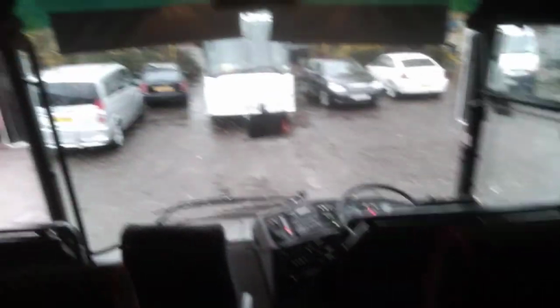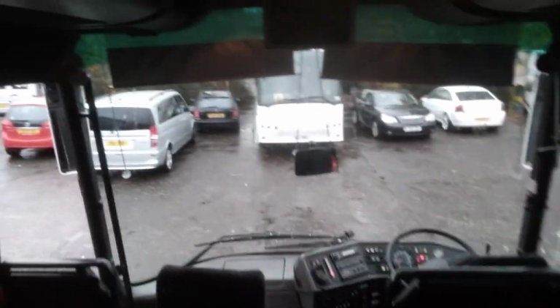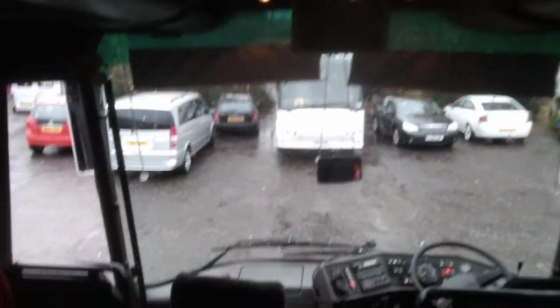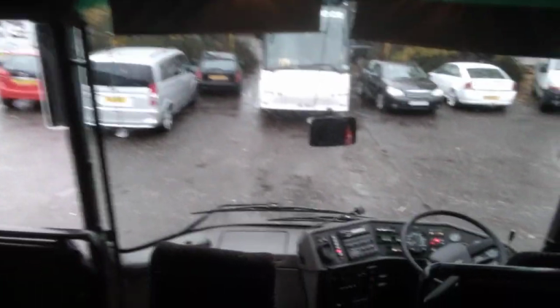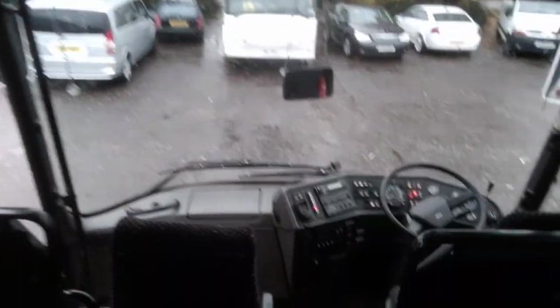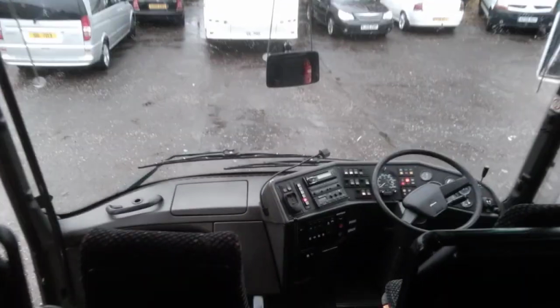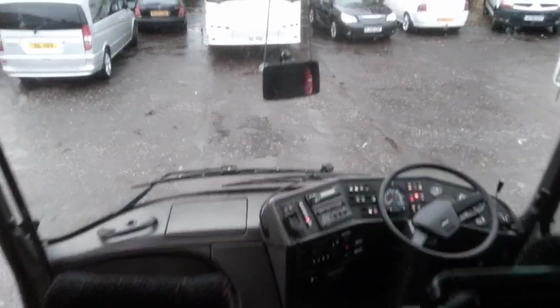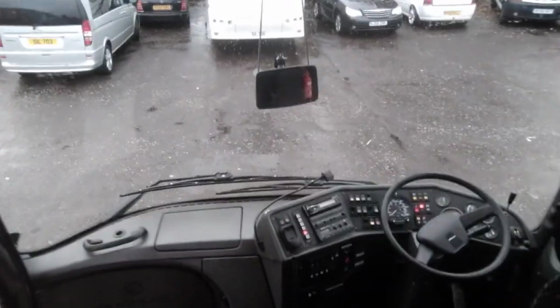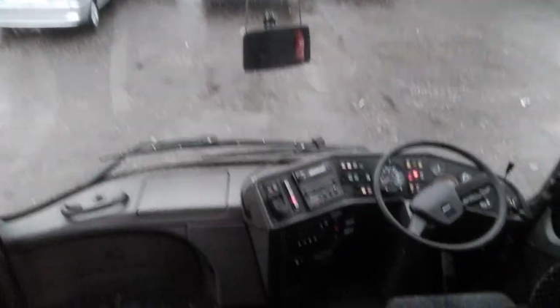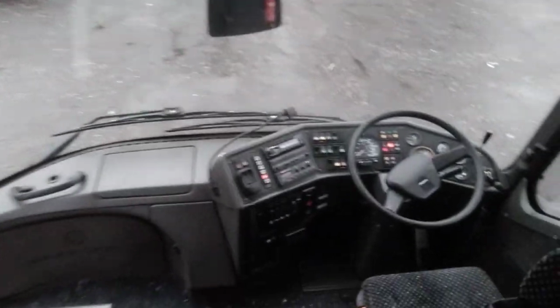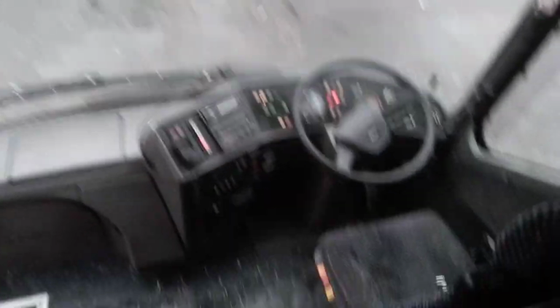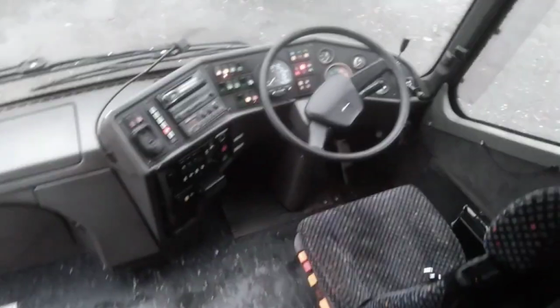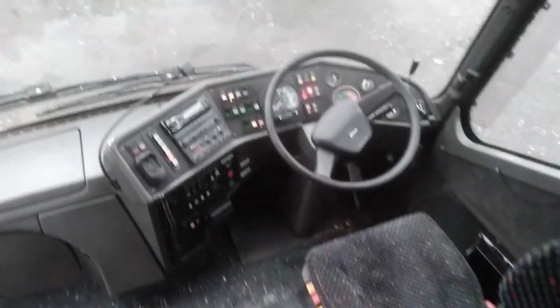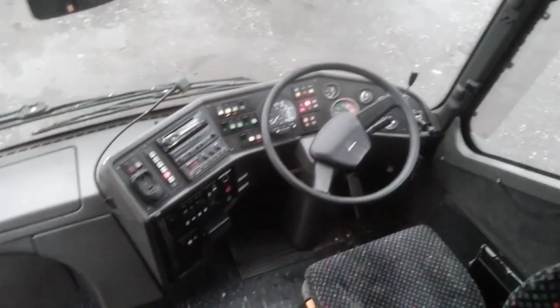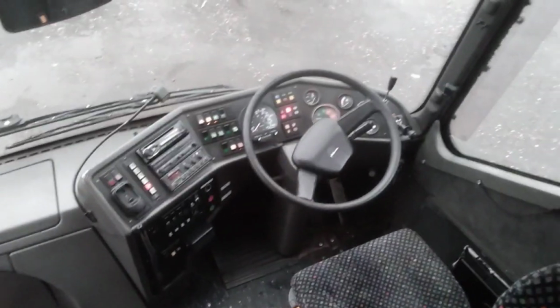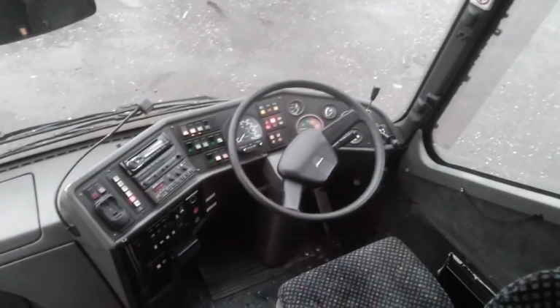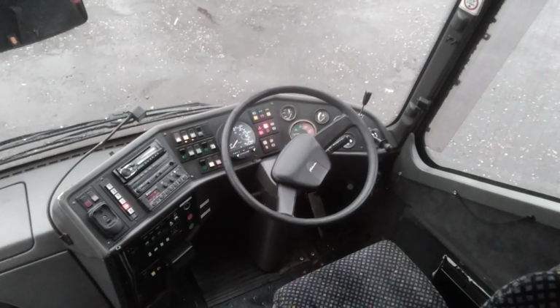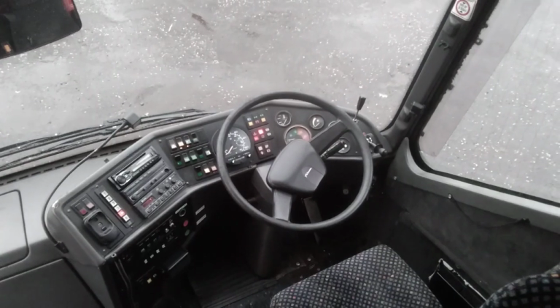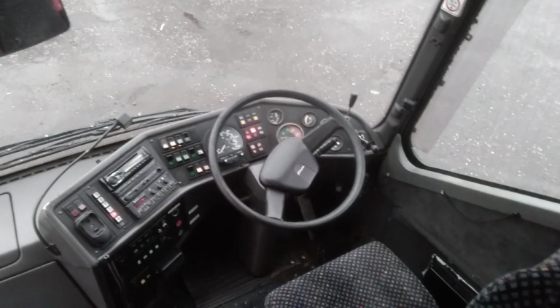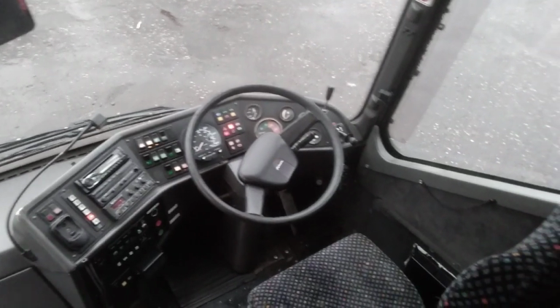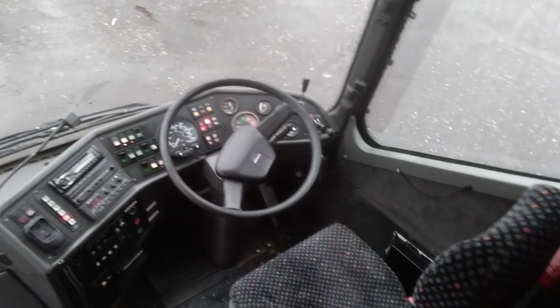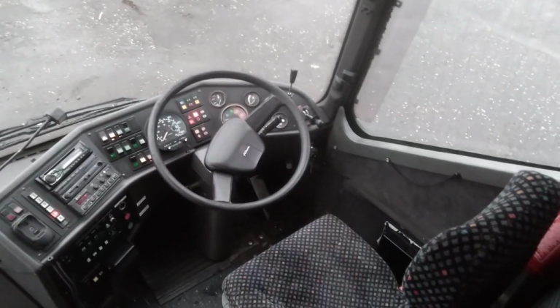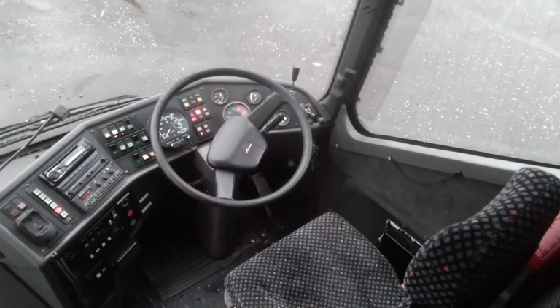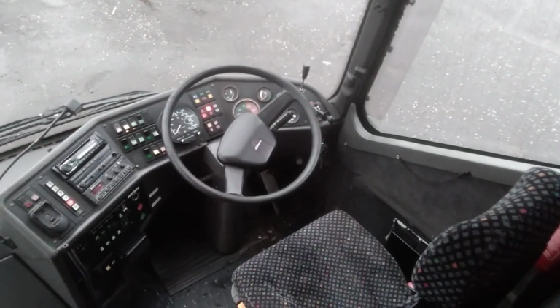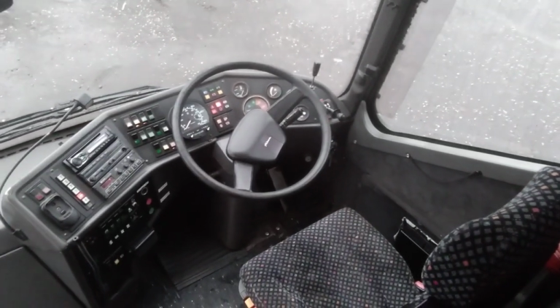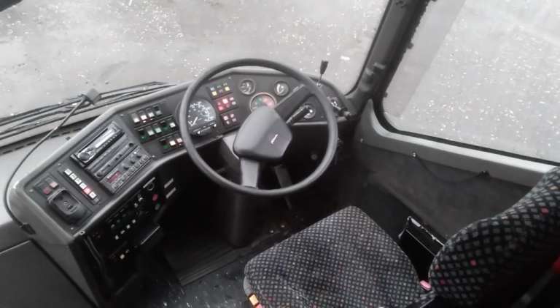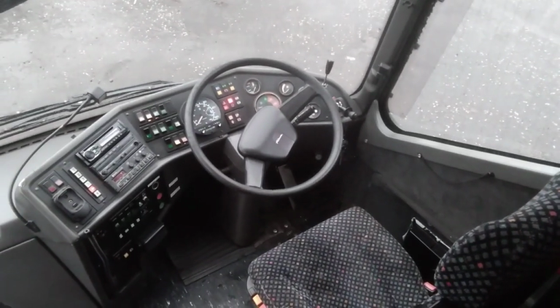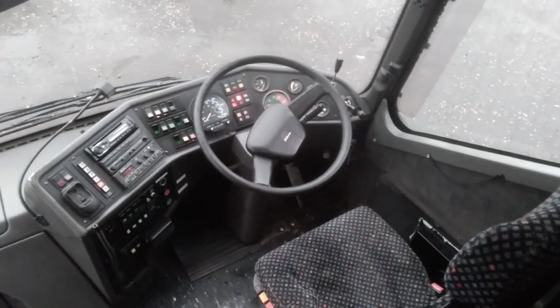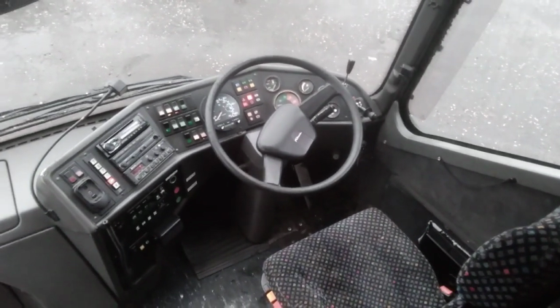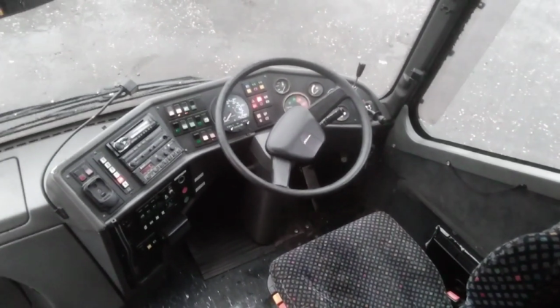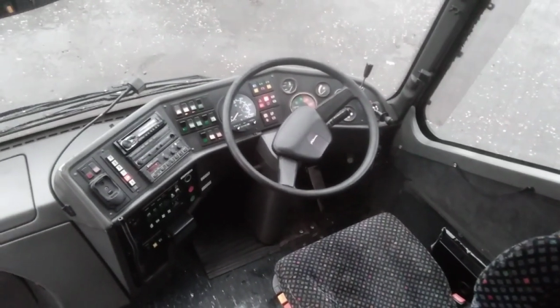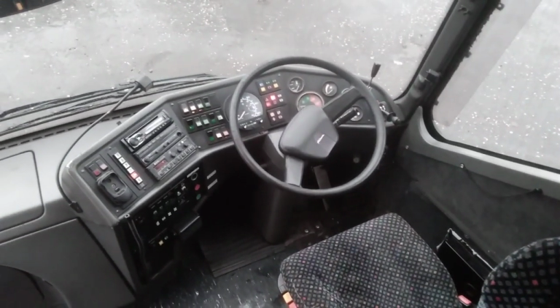Down the front, exactly what you'd expect — a Bova cockpit with an analog tachograph in this vehicle.